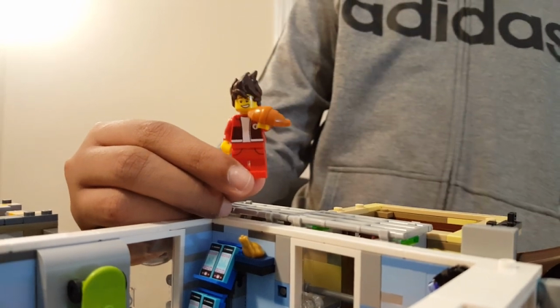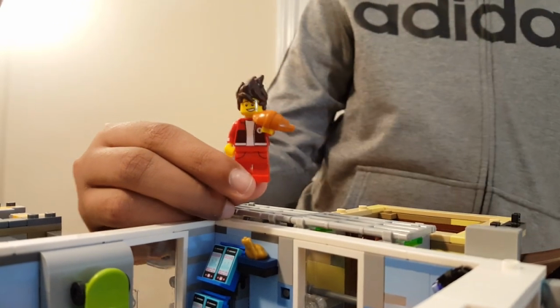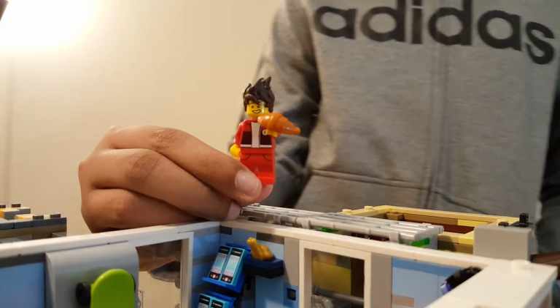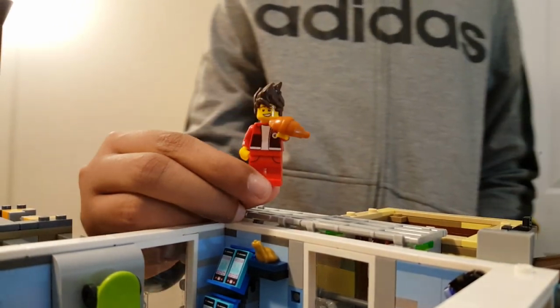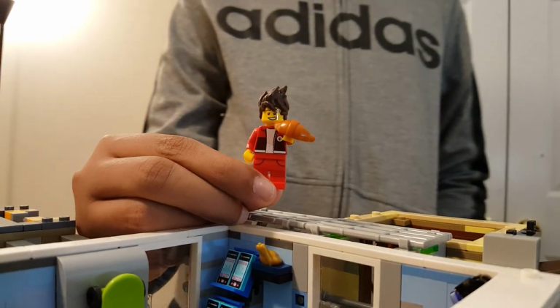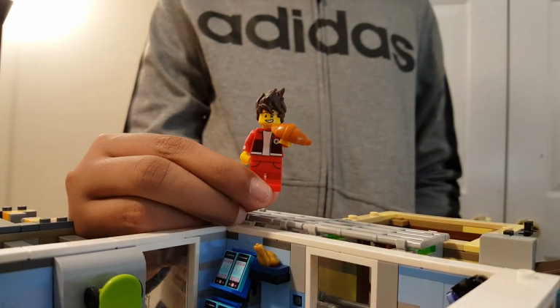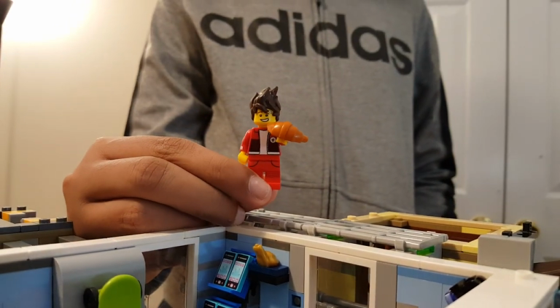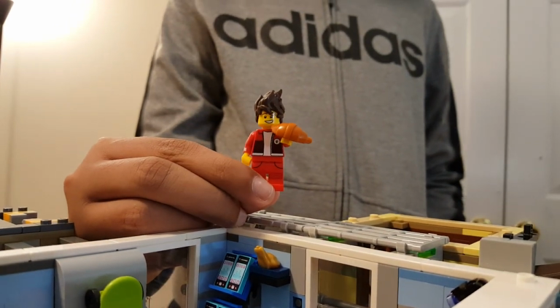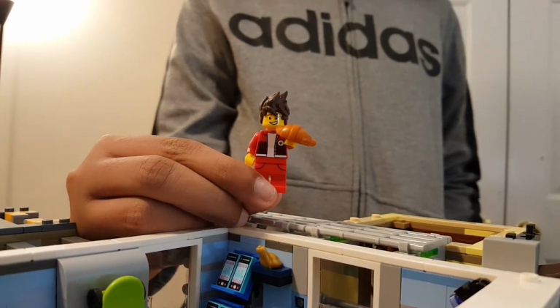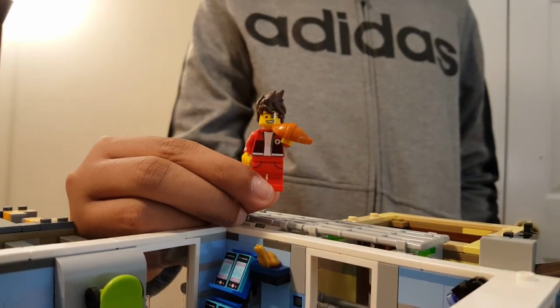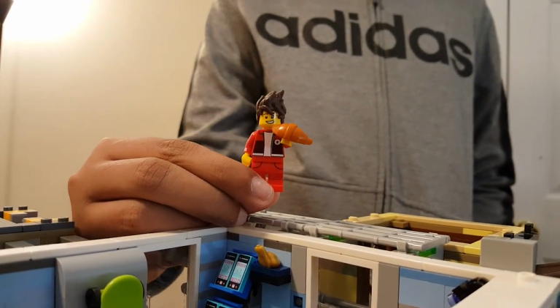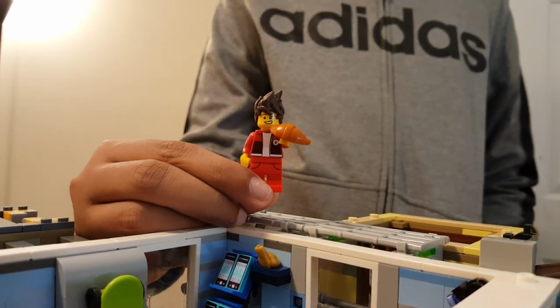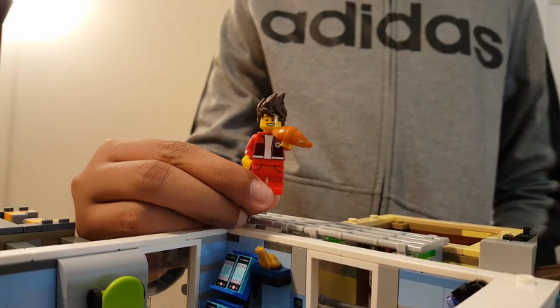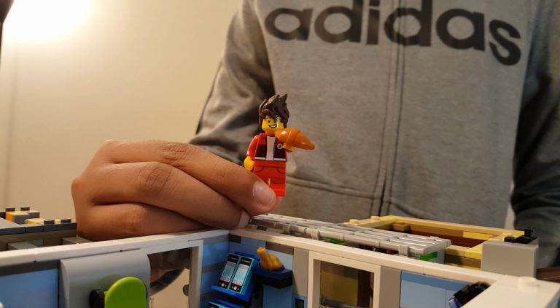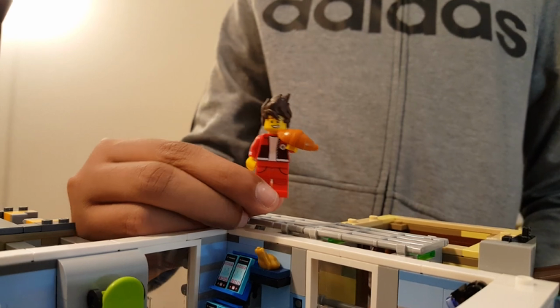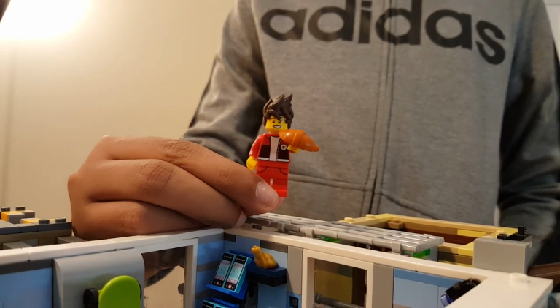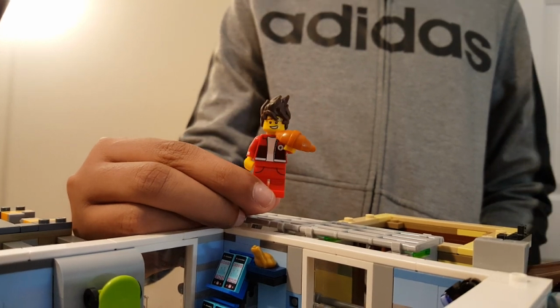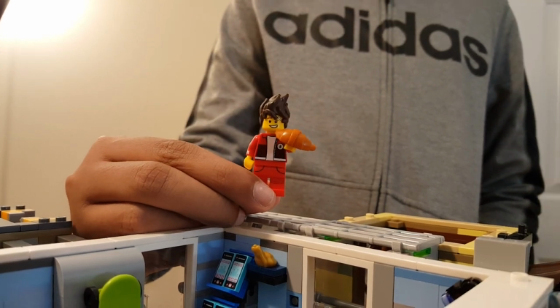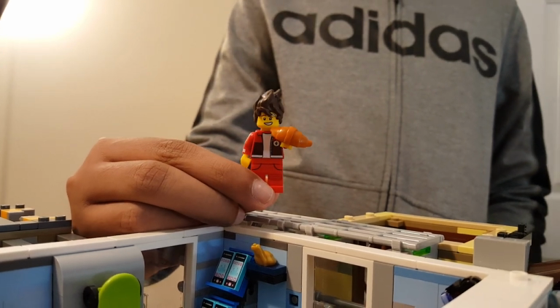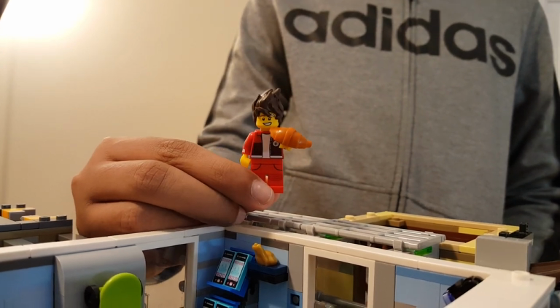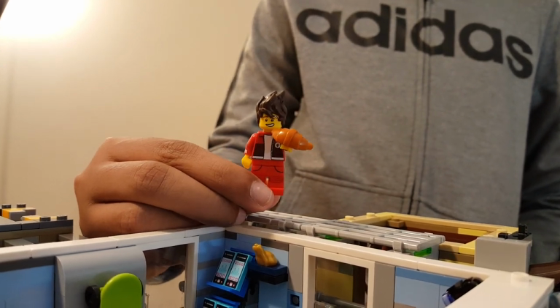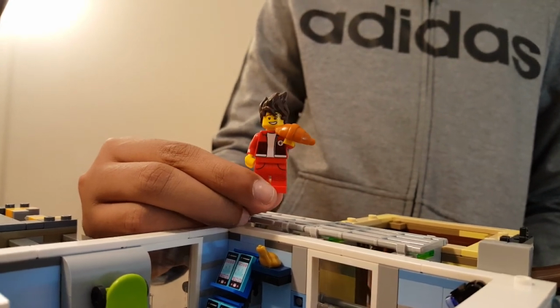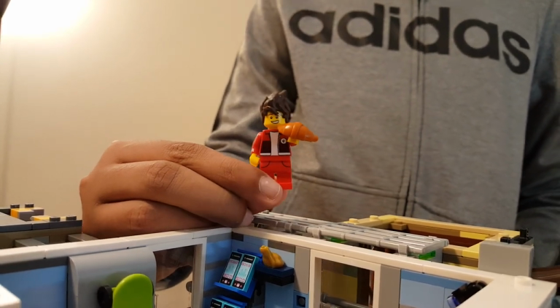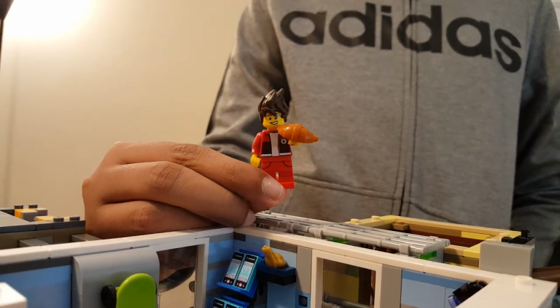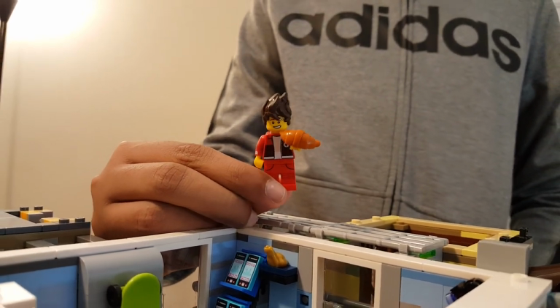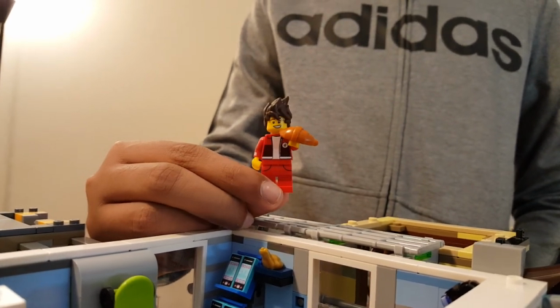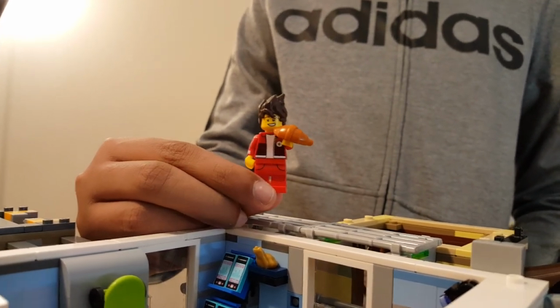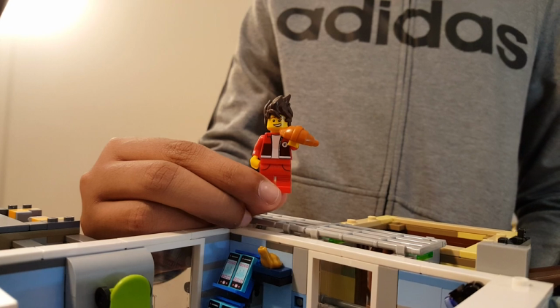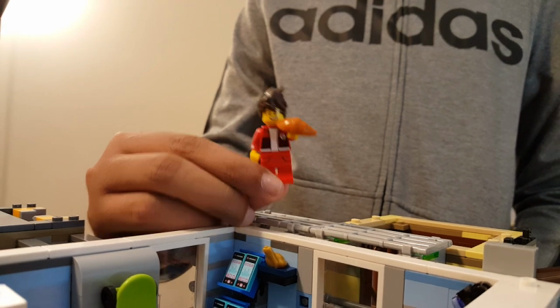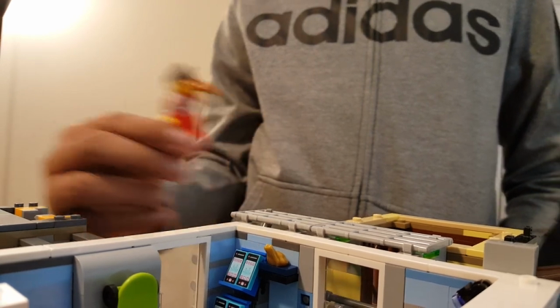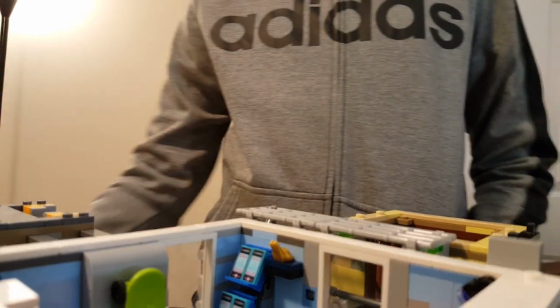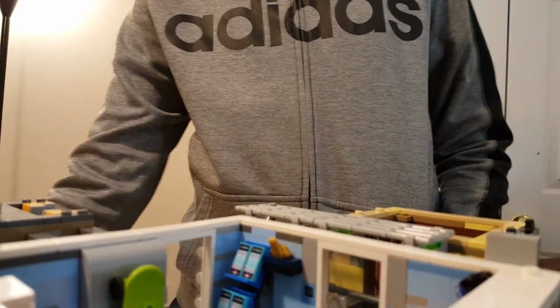Kai is one of my favorite minifigures — this is the first one I've gotten of him not in his ninja suit. He has a little croissant and he's dressed in all red.